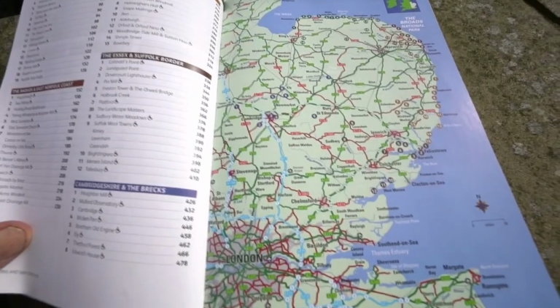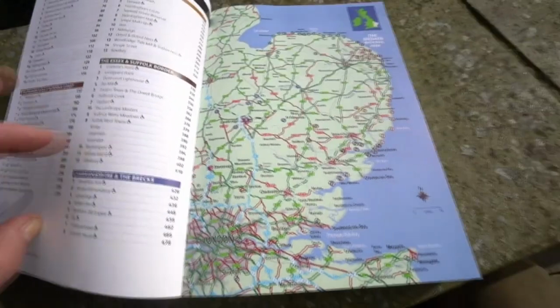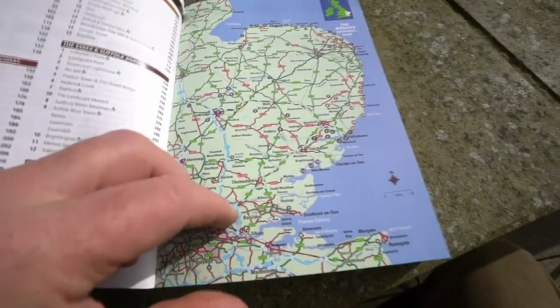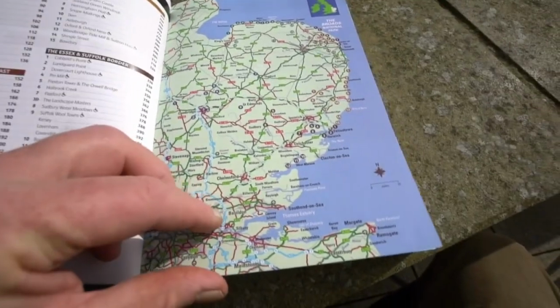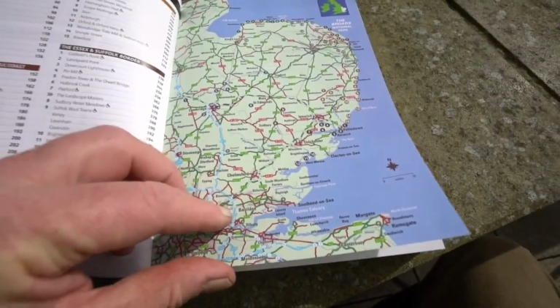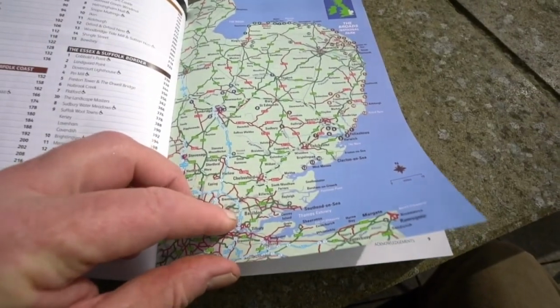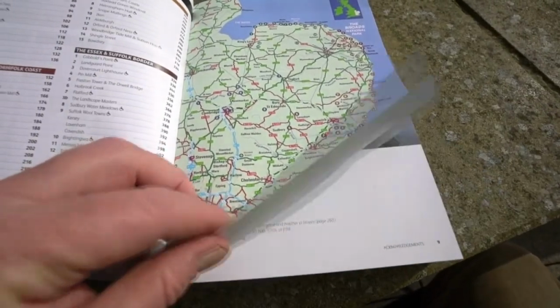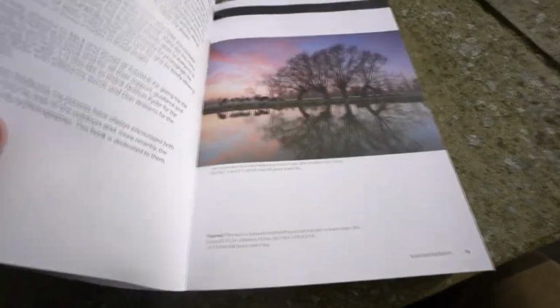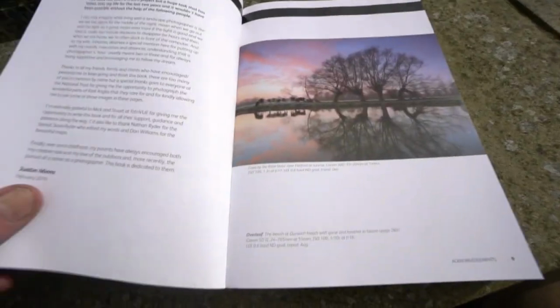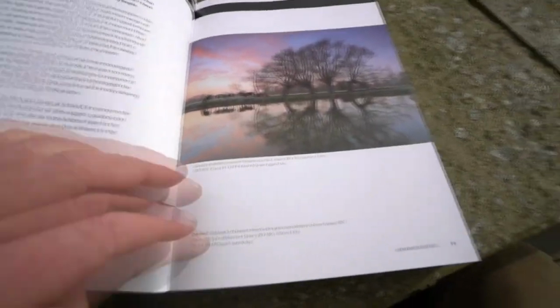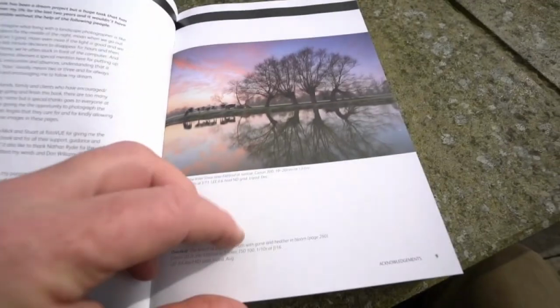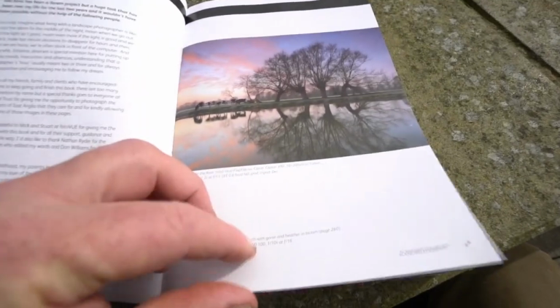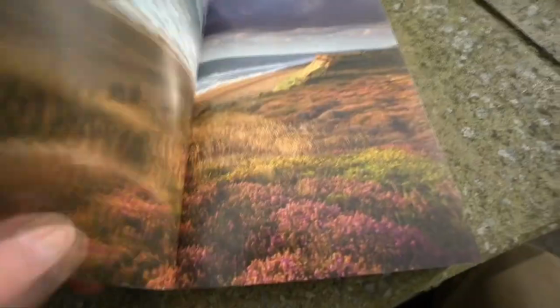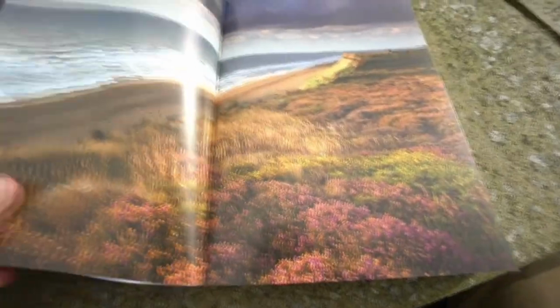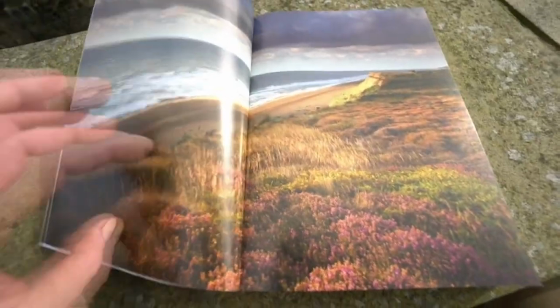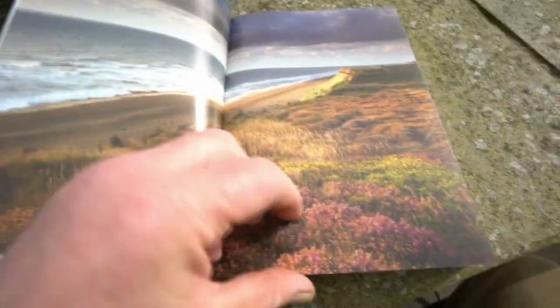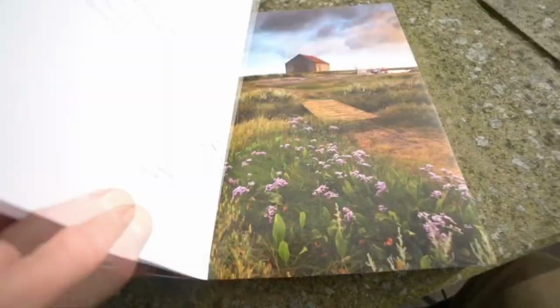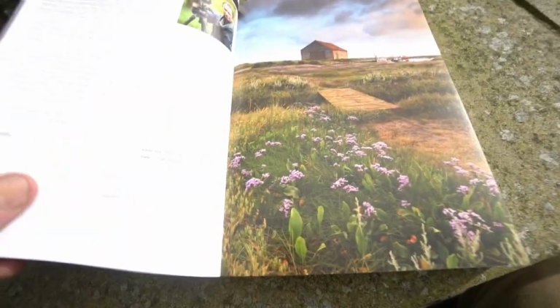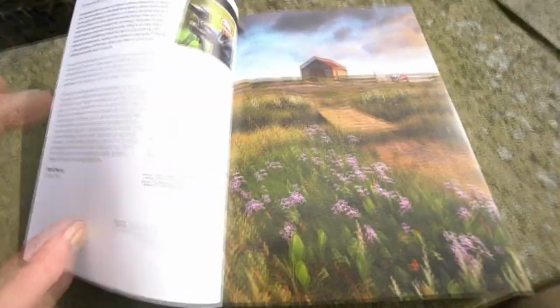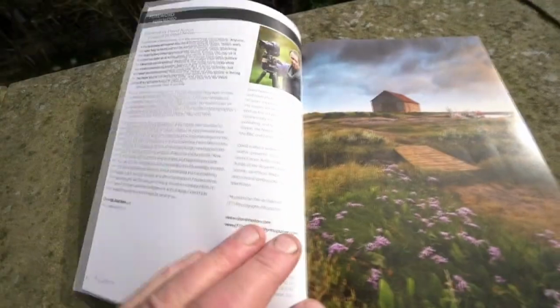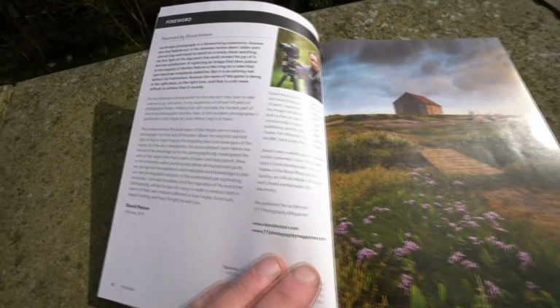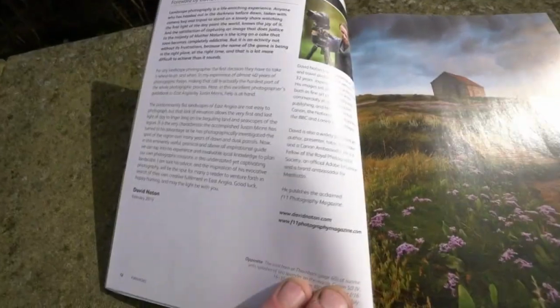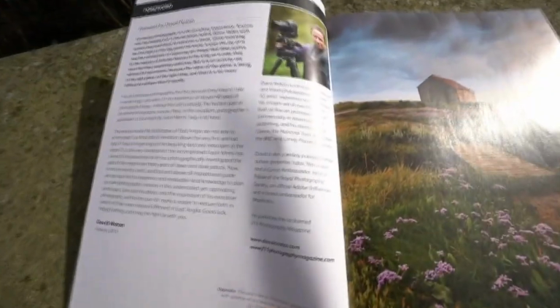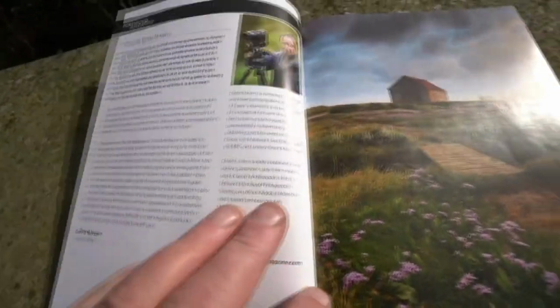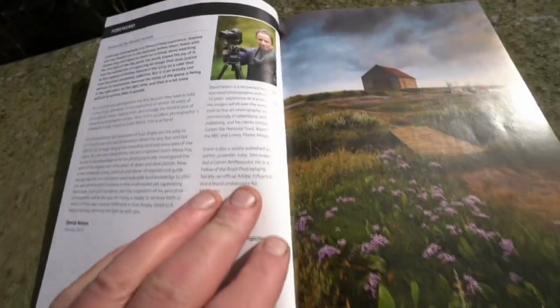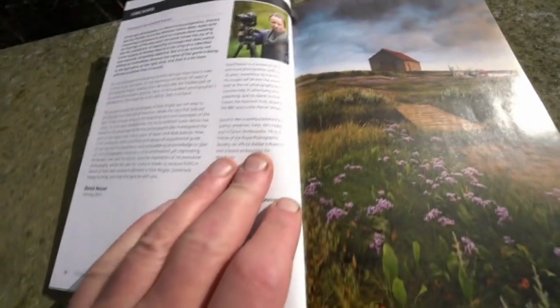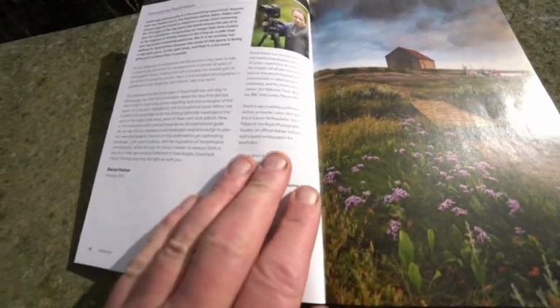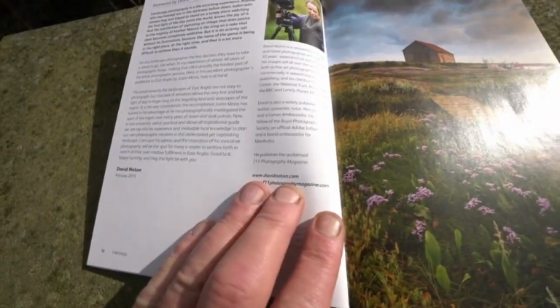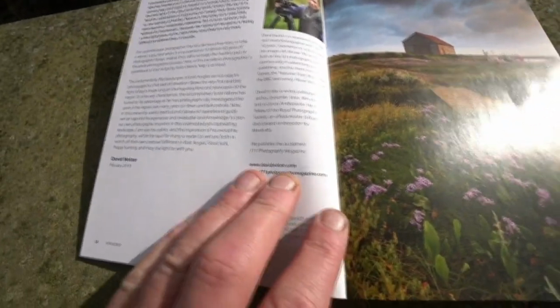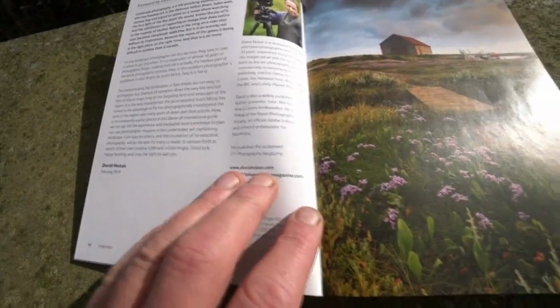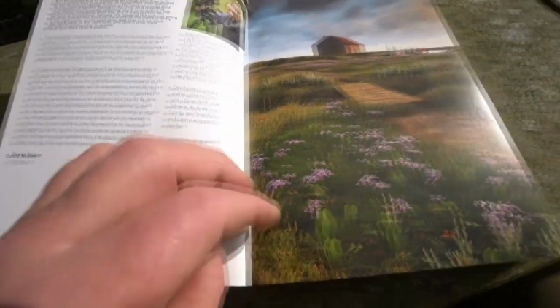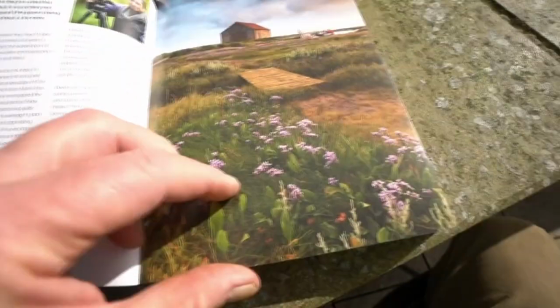Nice overview map. Don Williams does our mapping — he used to work for the OS. Foreword by David Norton, thank you very much David. Justin was over the moon; a great, great foreword there.